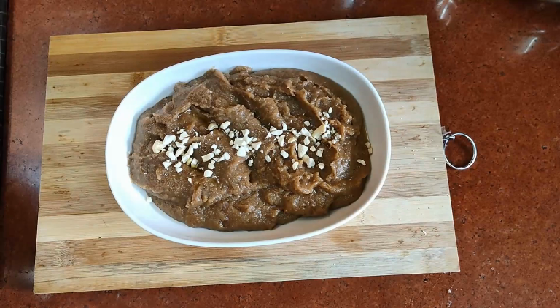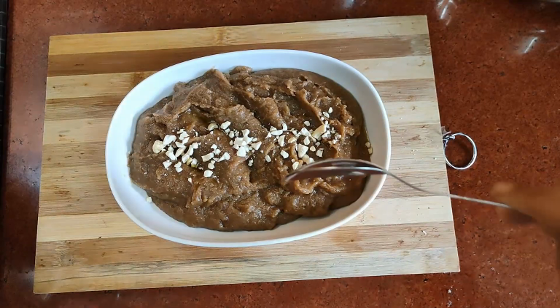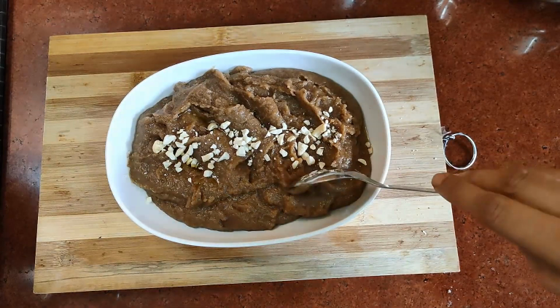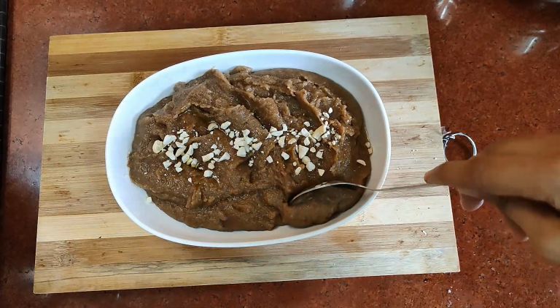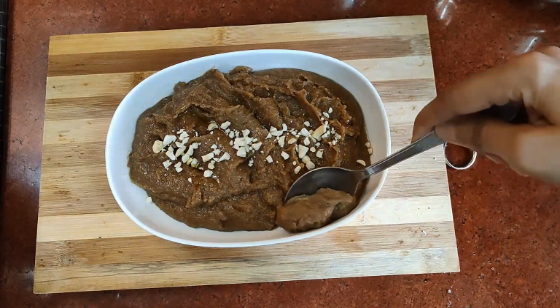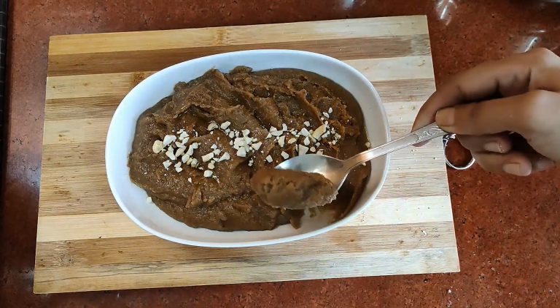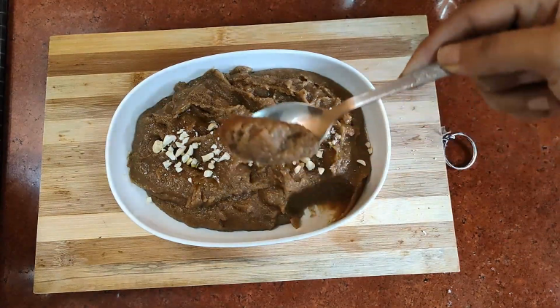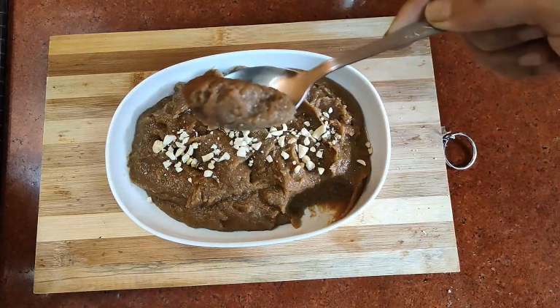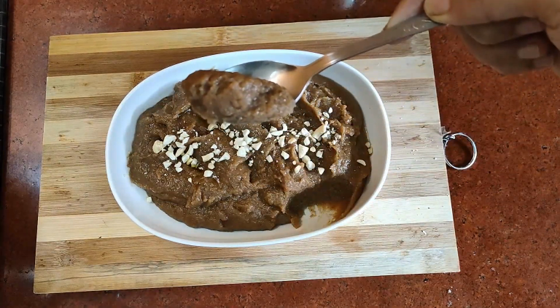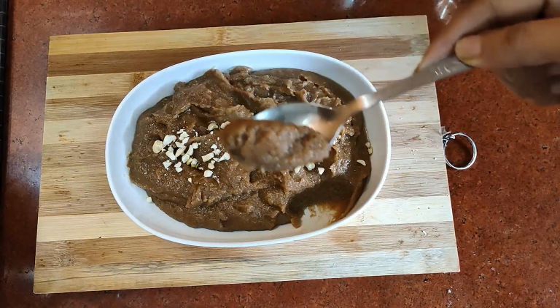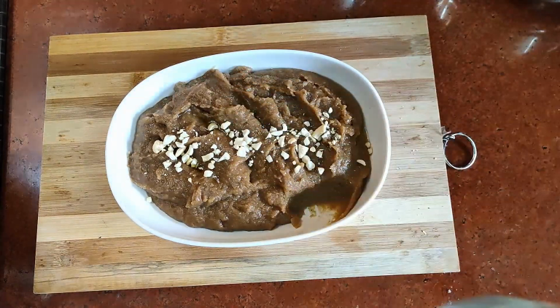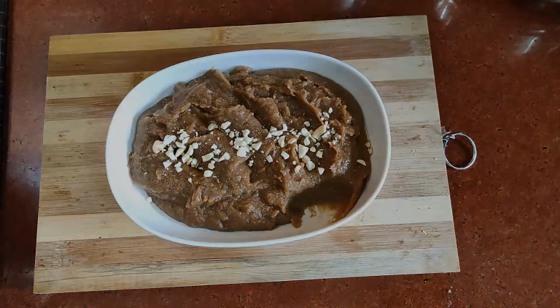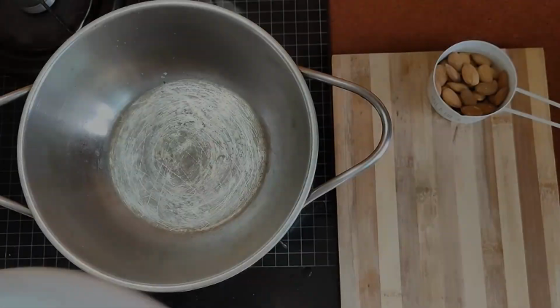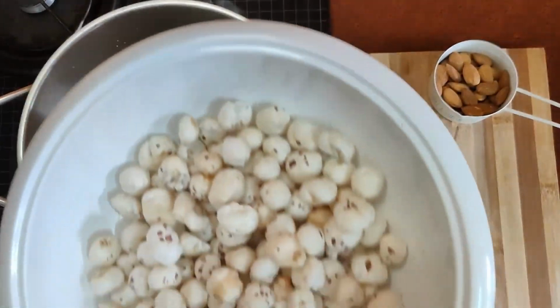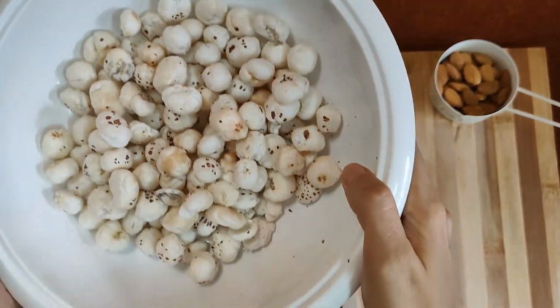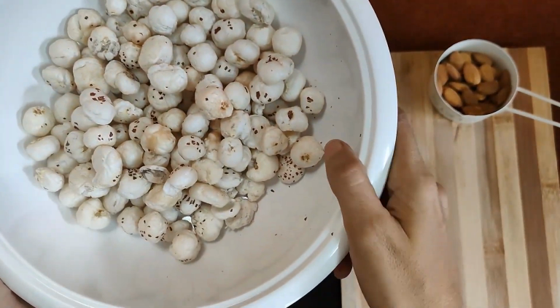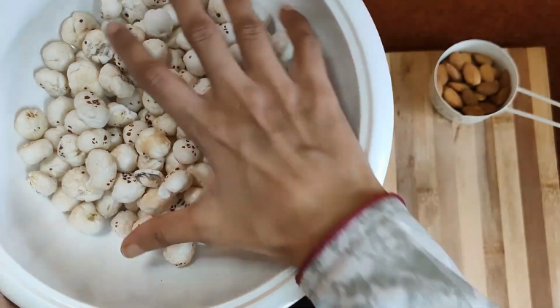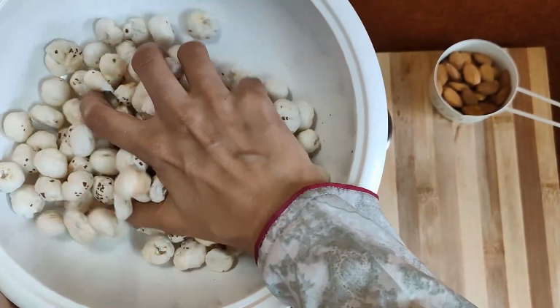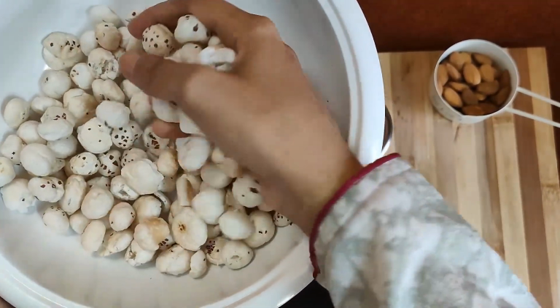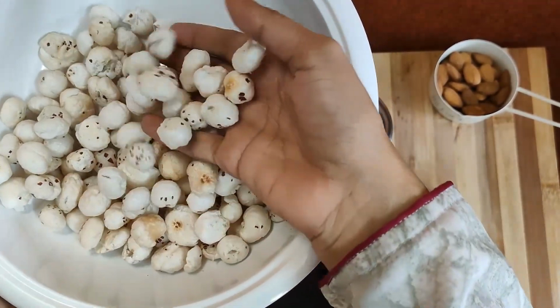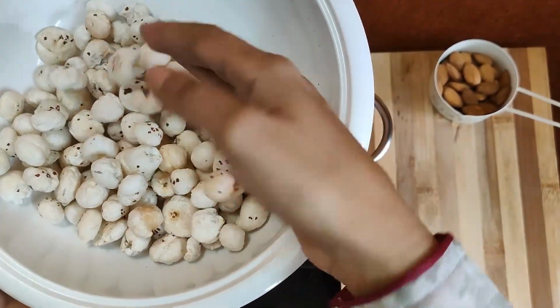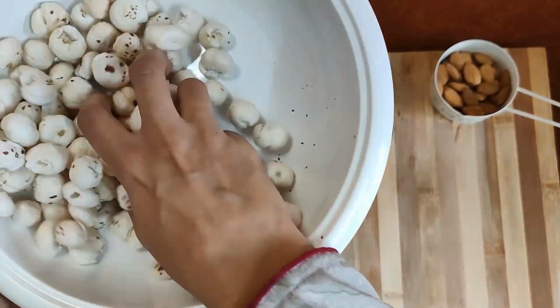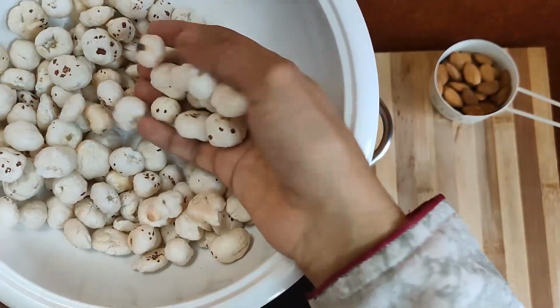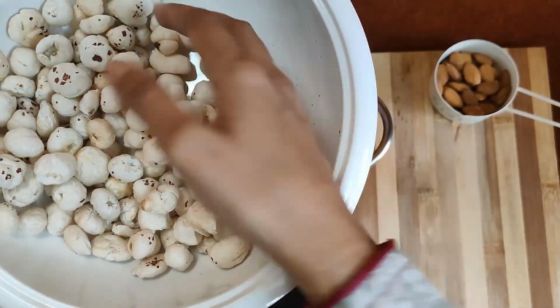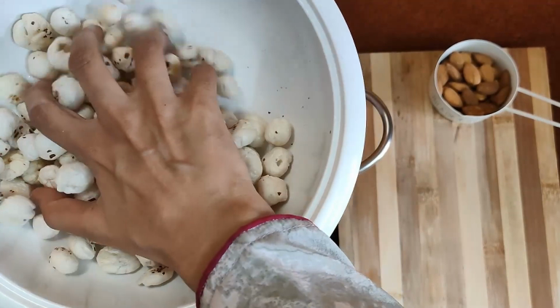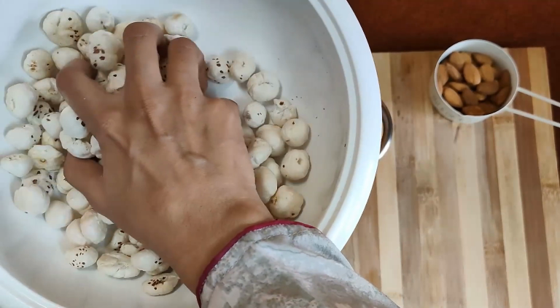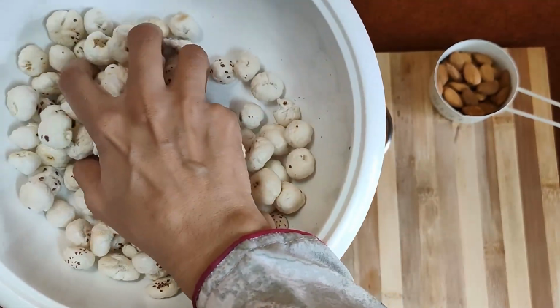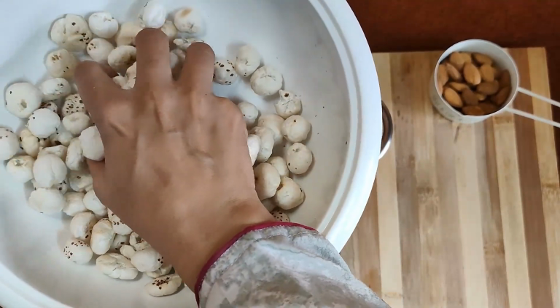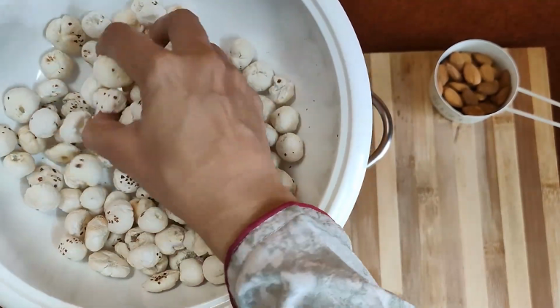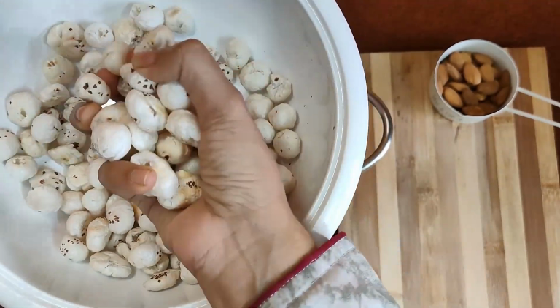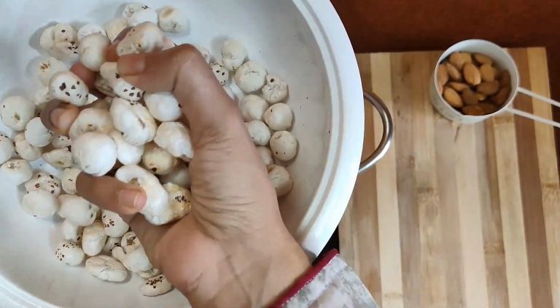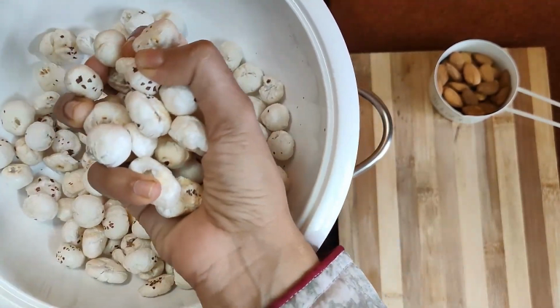This is a very healthy halwa that you can have during the winters to keep yourself active. You are going to see a difference within your body if you just consume three teaspoons for three days.